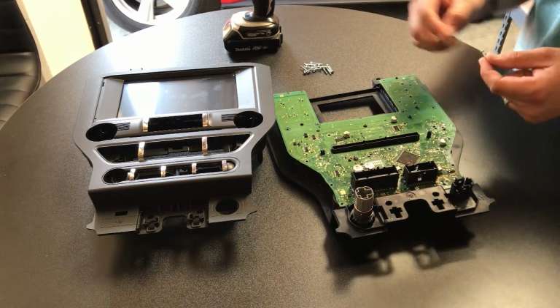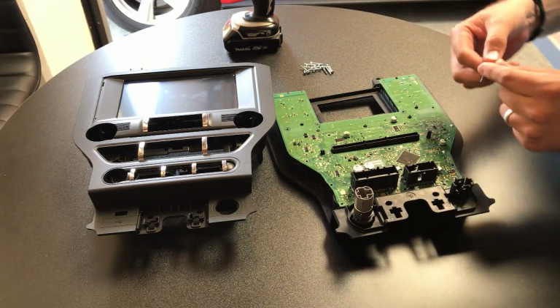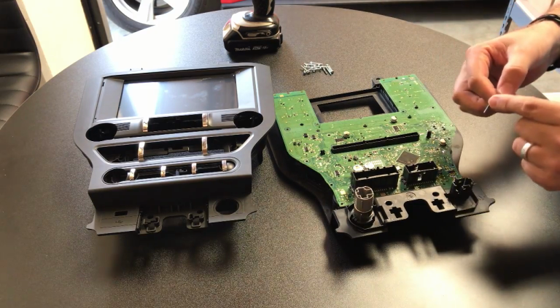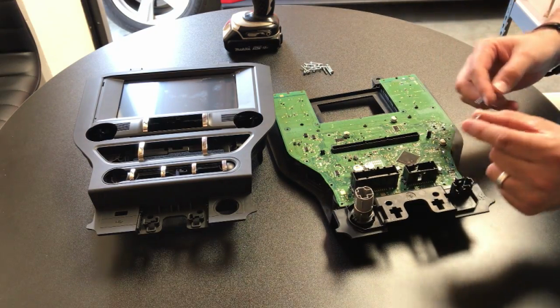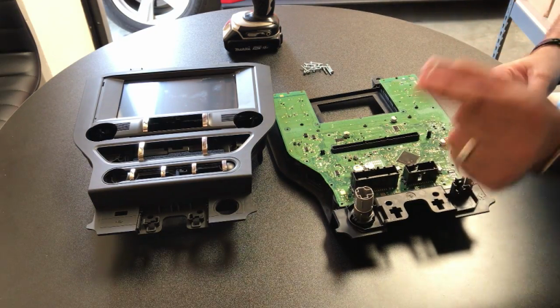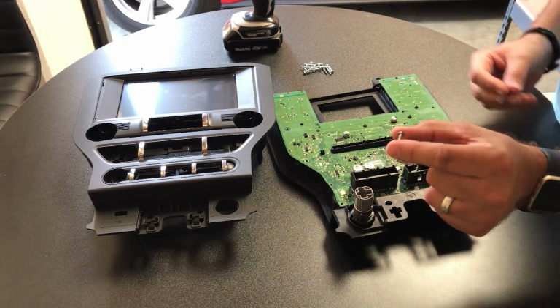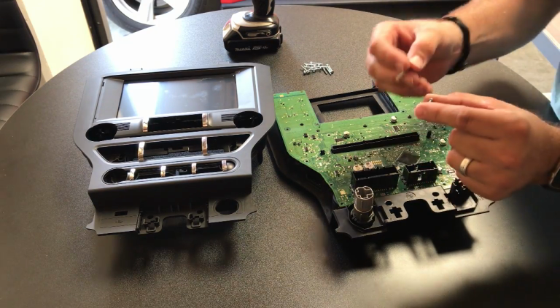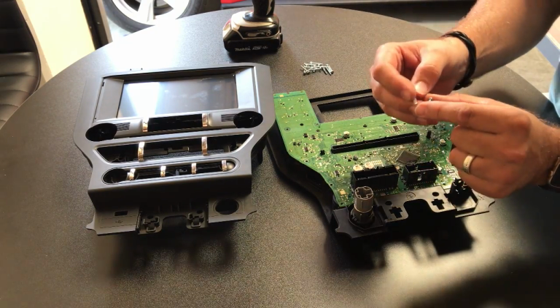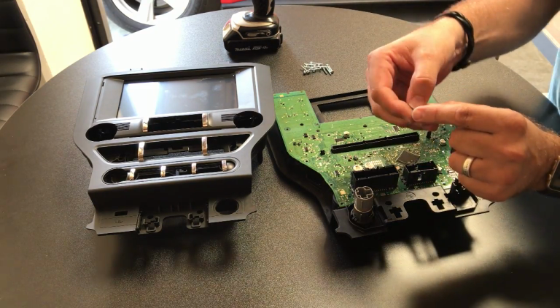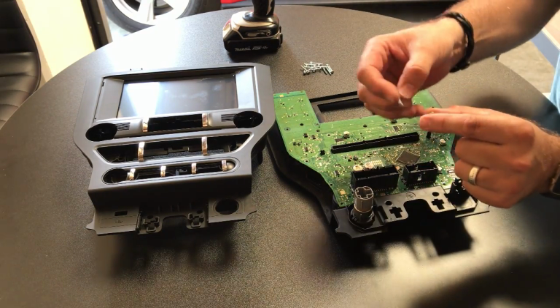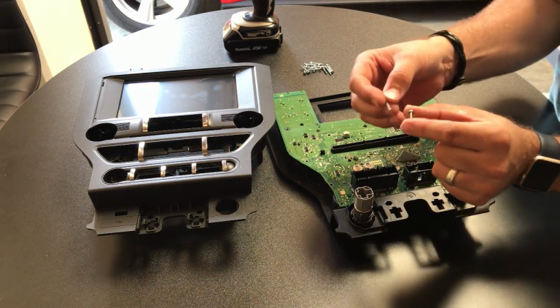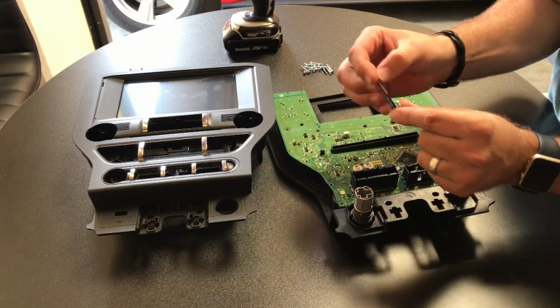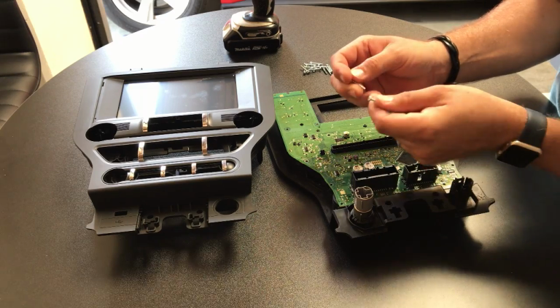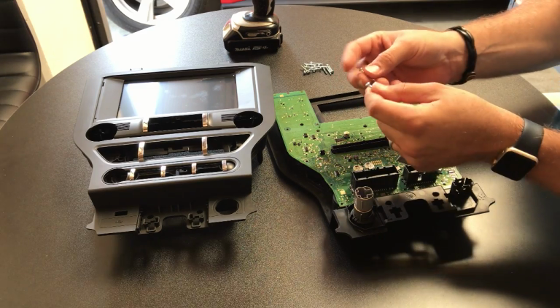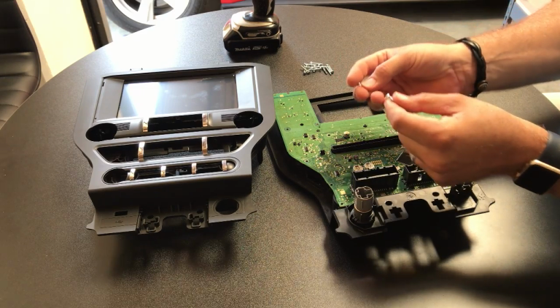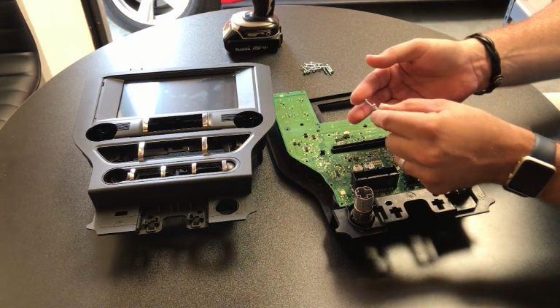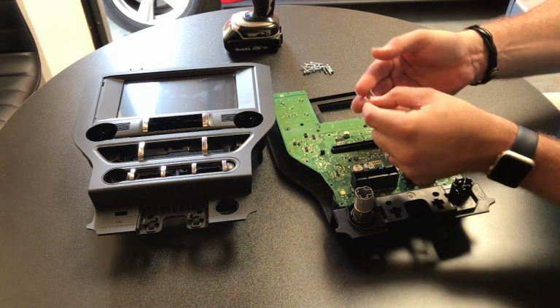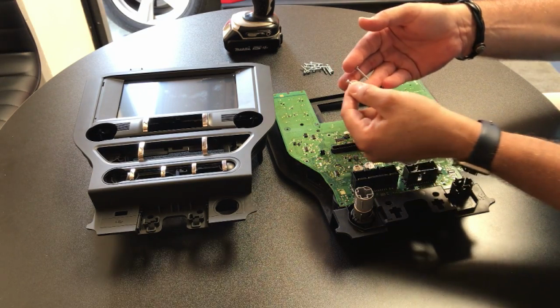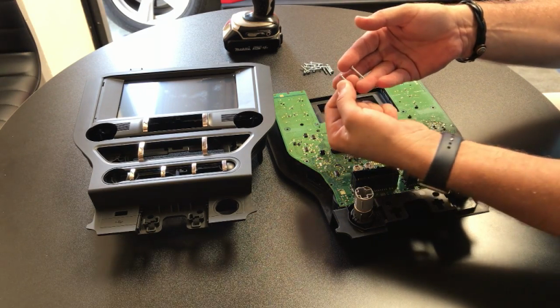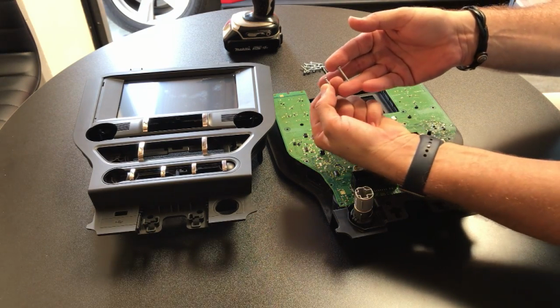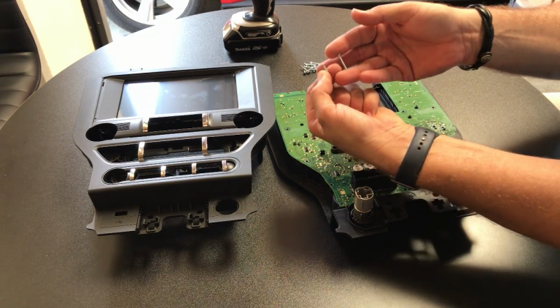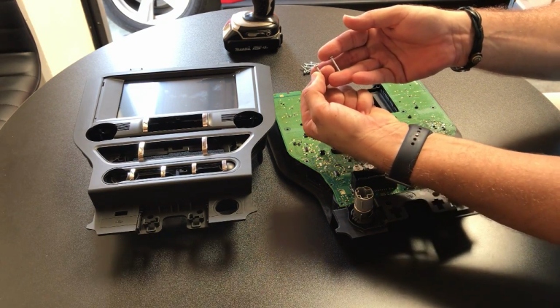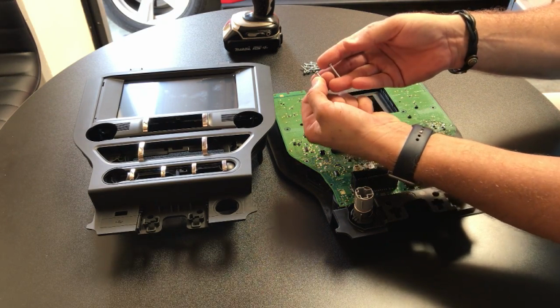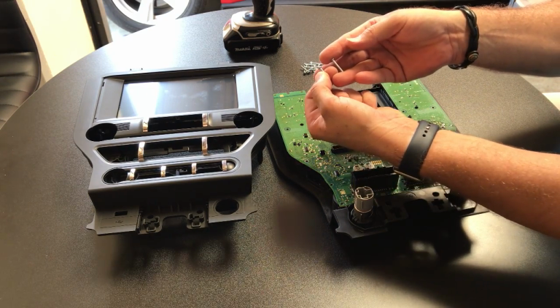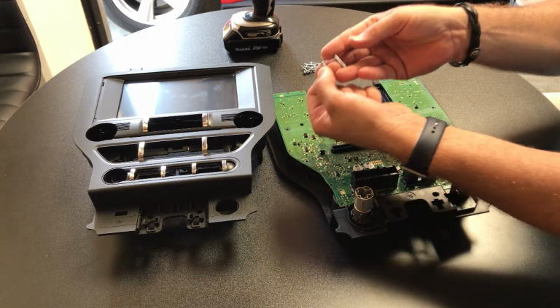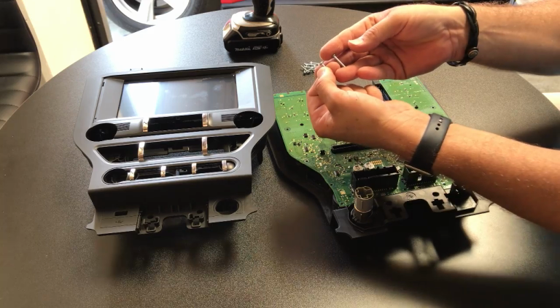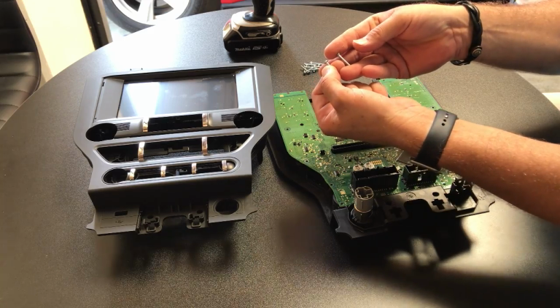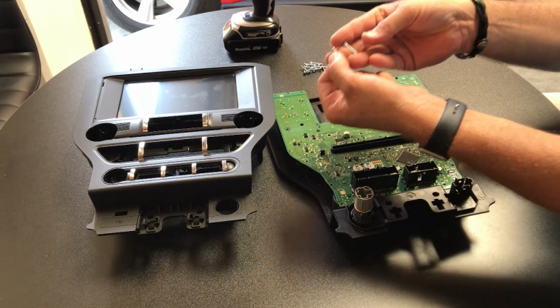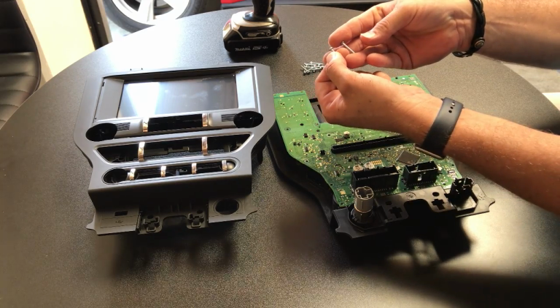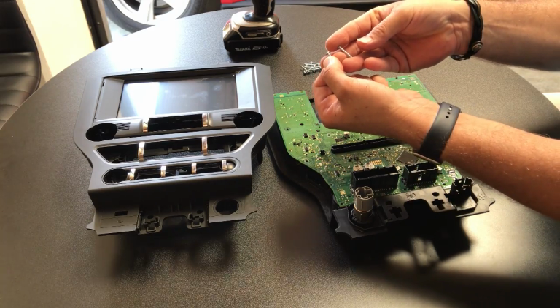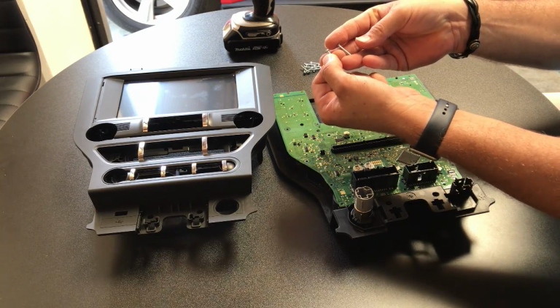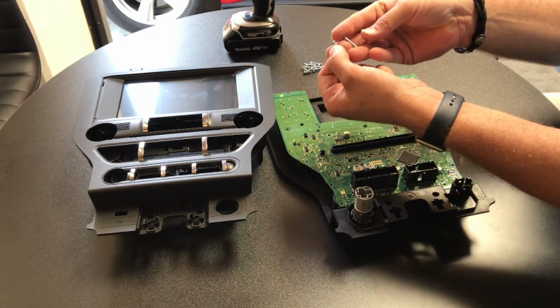One thing to notice: the screws that come out of the circuit board are a little bit shorter than the screws that come out of the back panel. So you want to make sure that you keep those separated in different piles so when you reassemble them you don't put the wrong screws in the wrong spots.